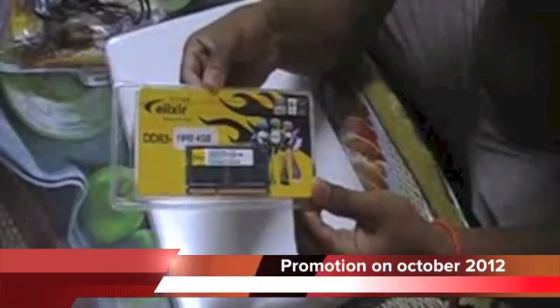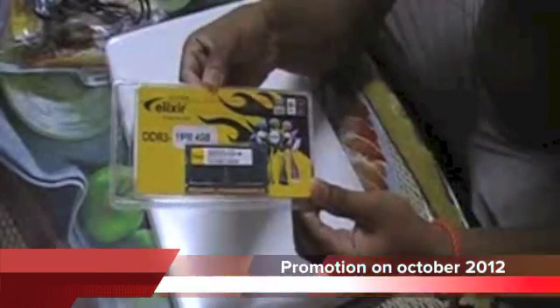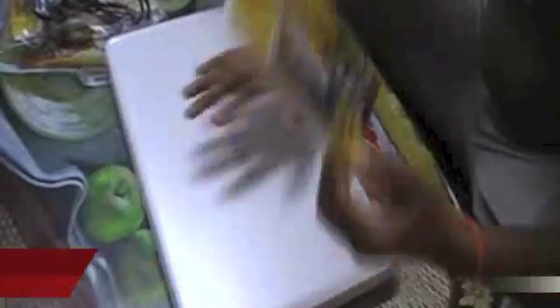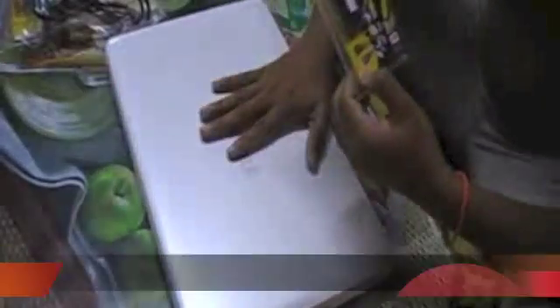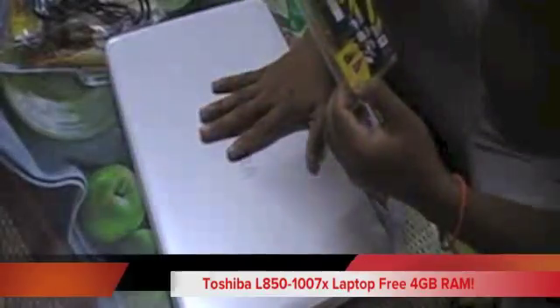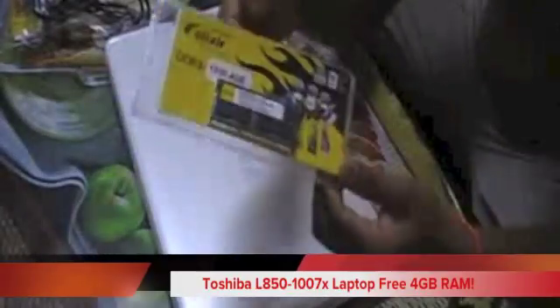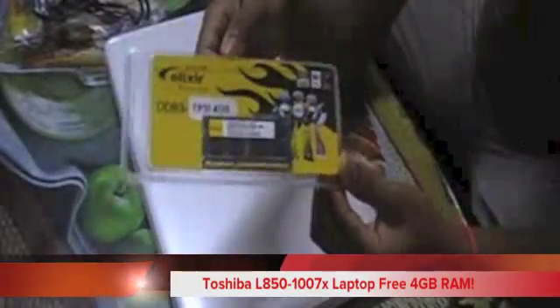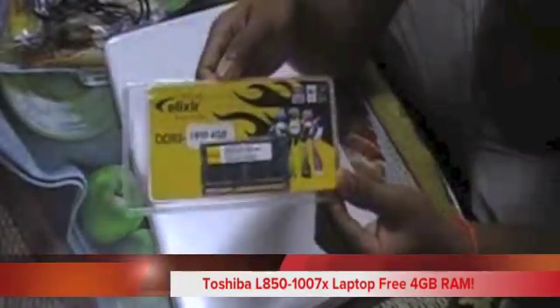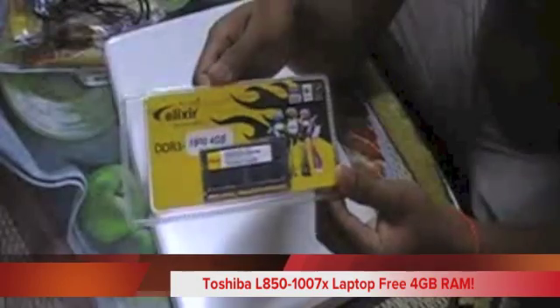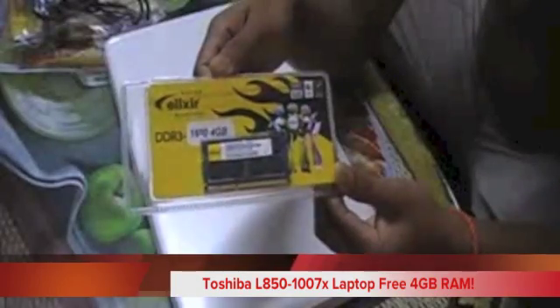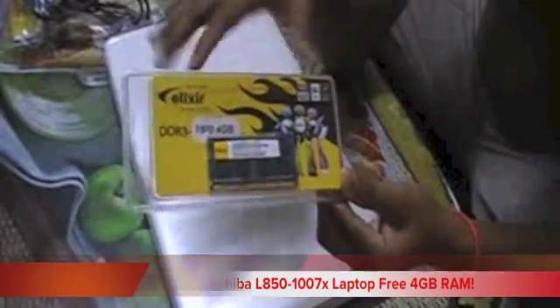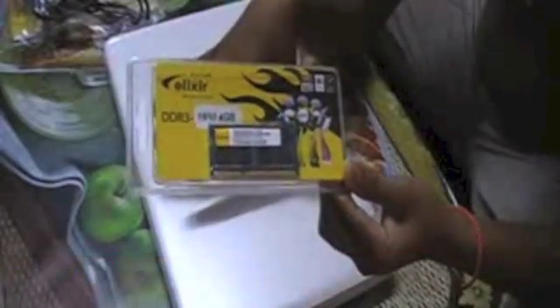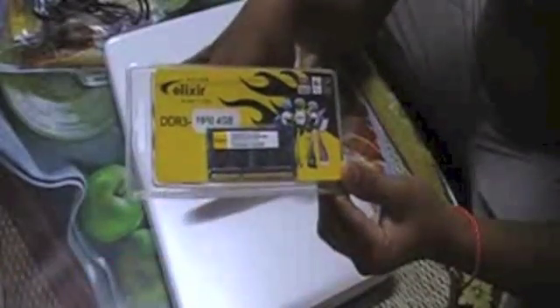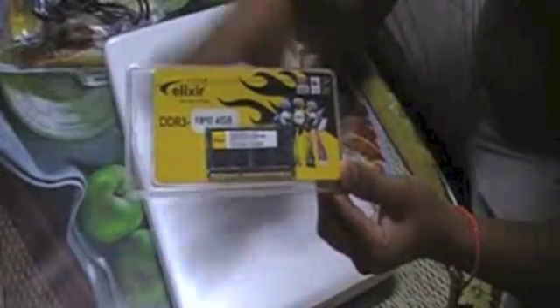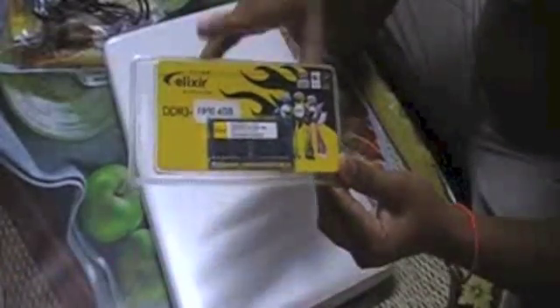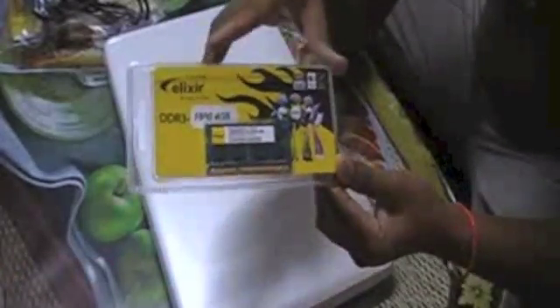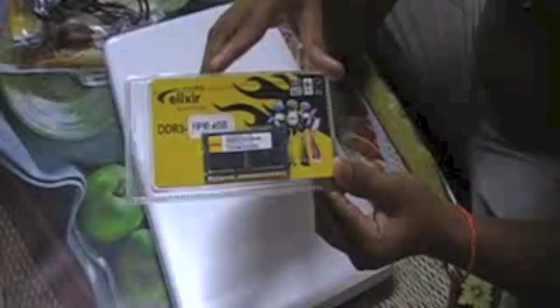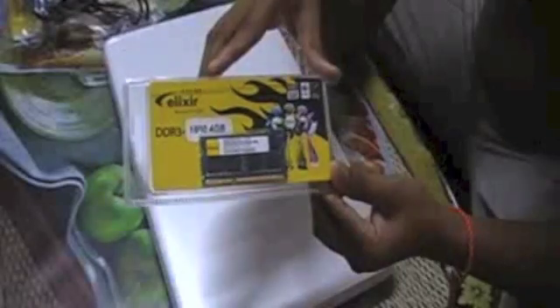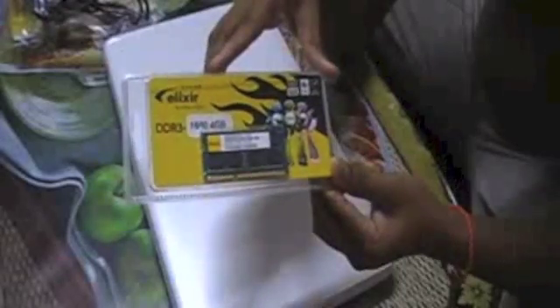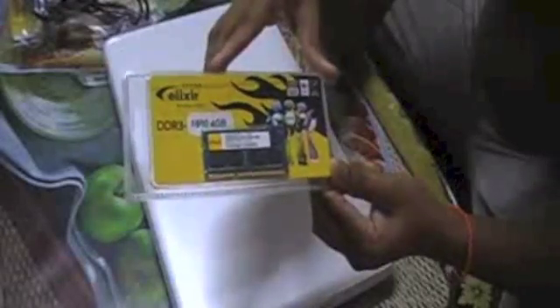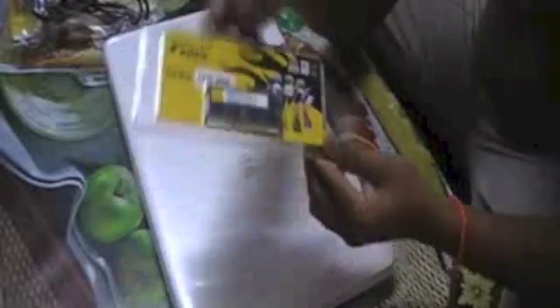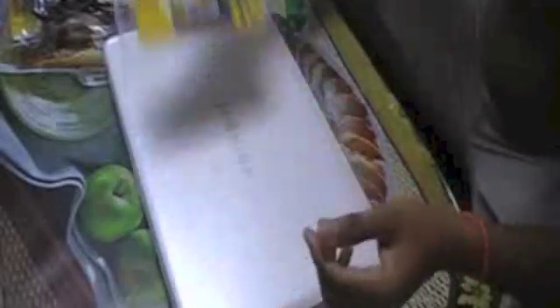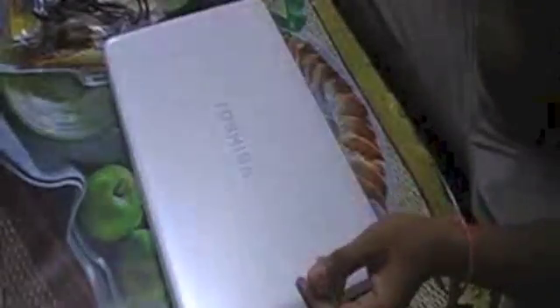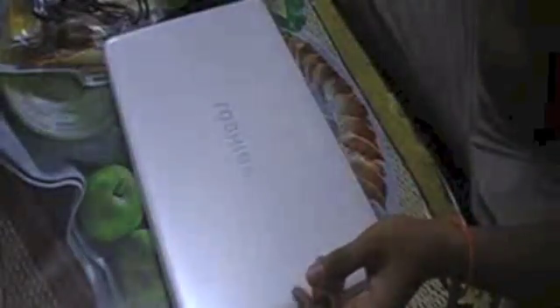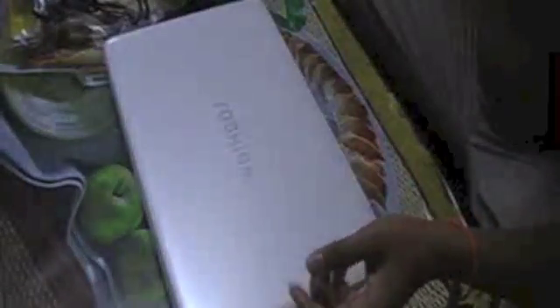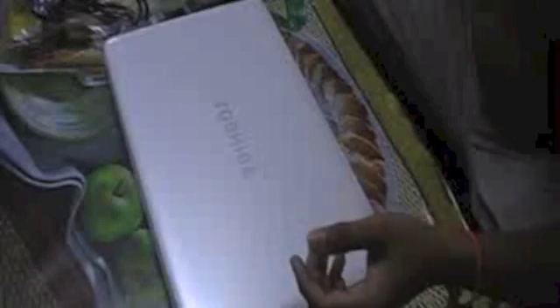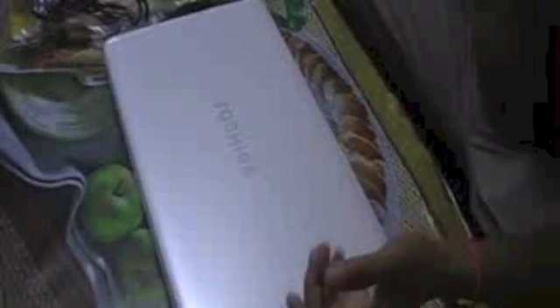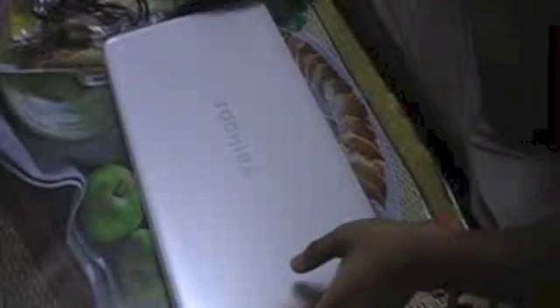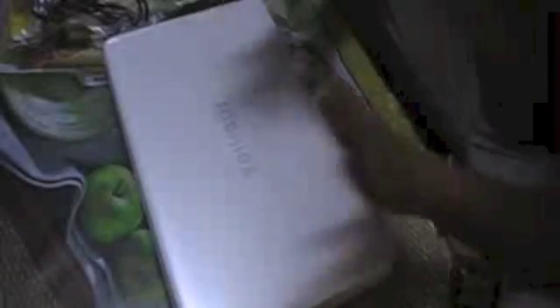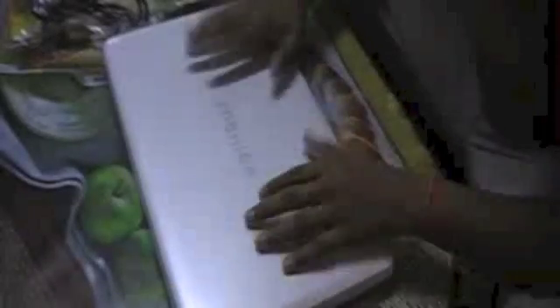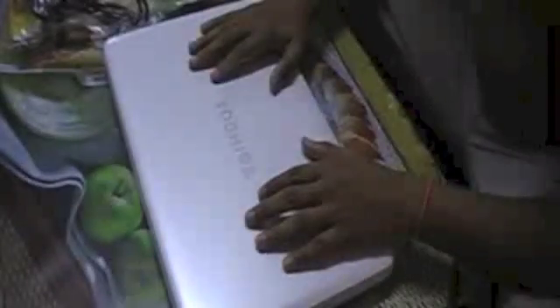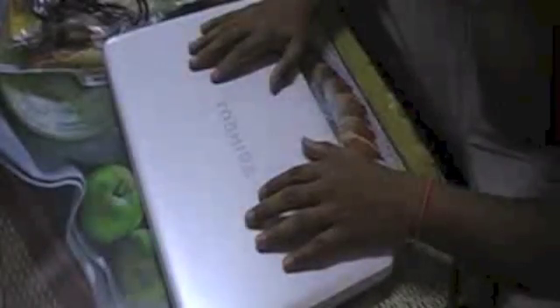So it already has 4GB RAM and we're gonna add another 4GB RAM into this laptop — a total of 8GB RAM. Today I'm just gonna show you how to install a RAM in a very quick way.